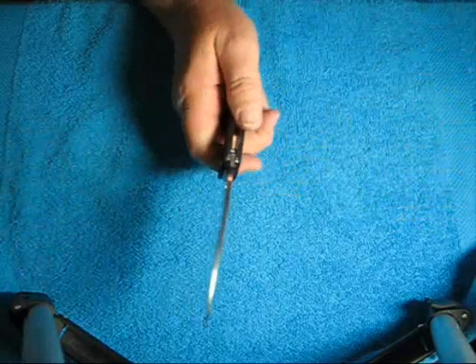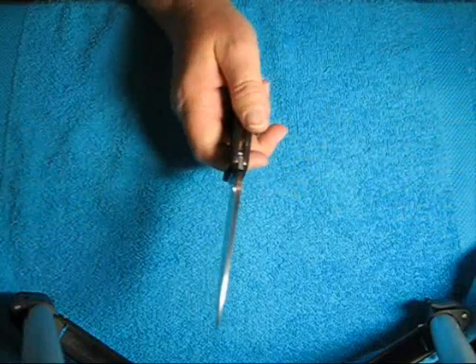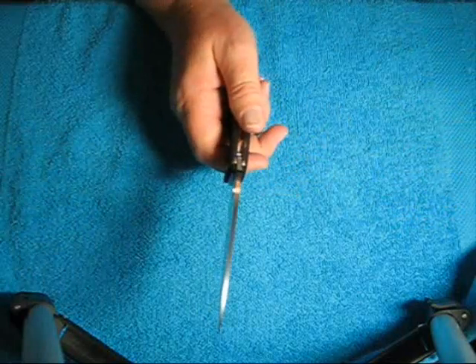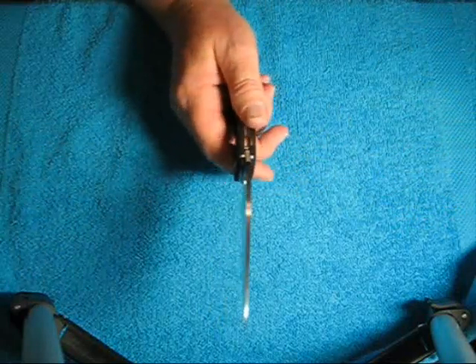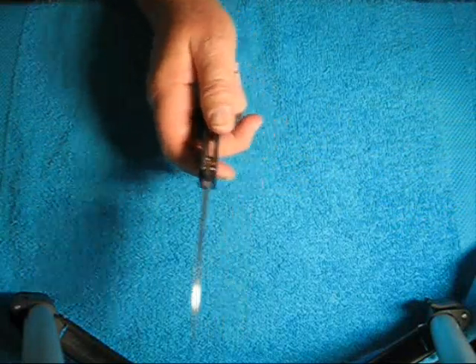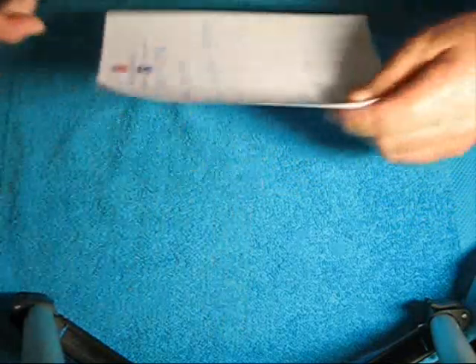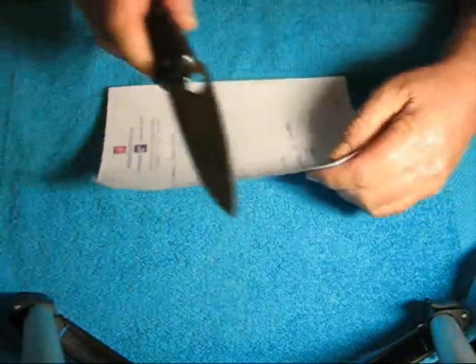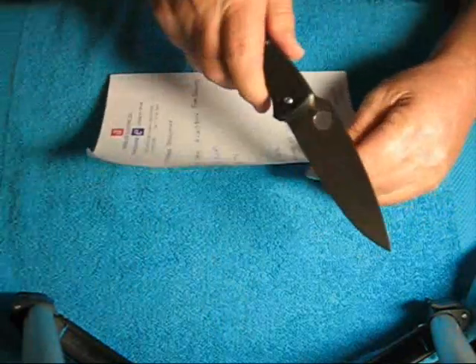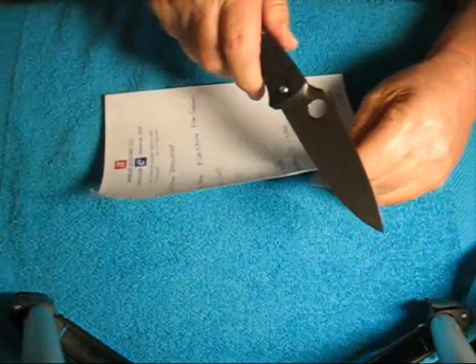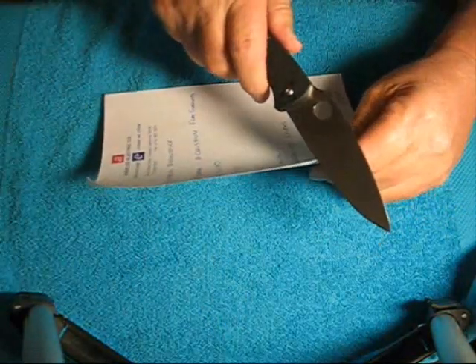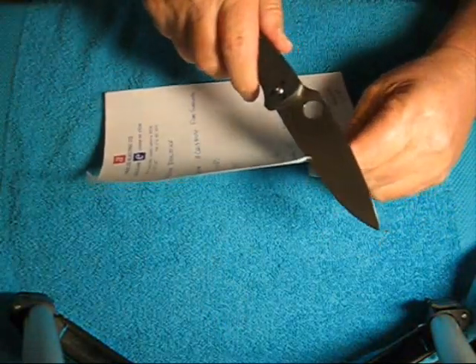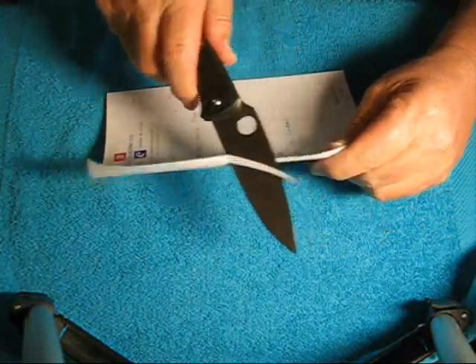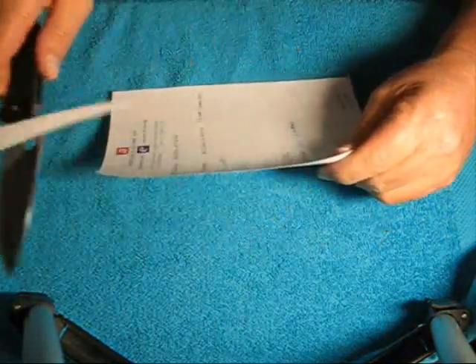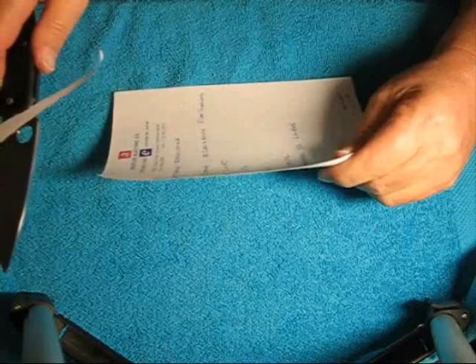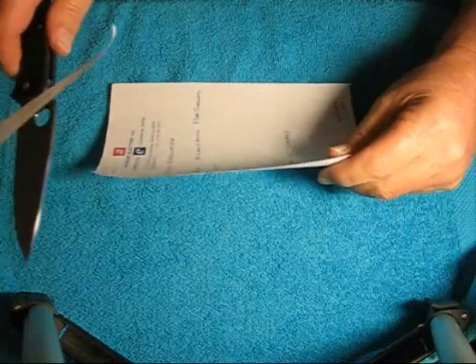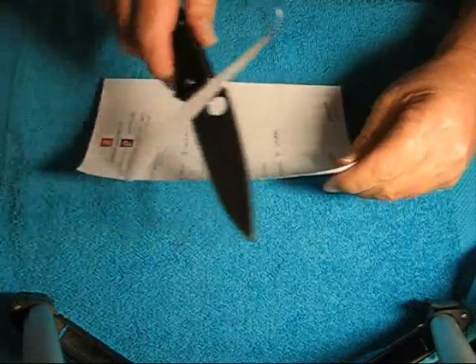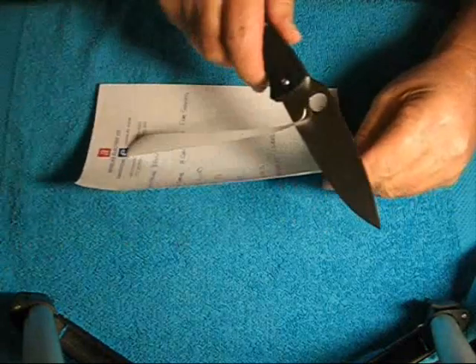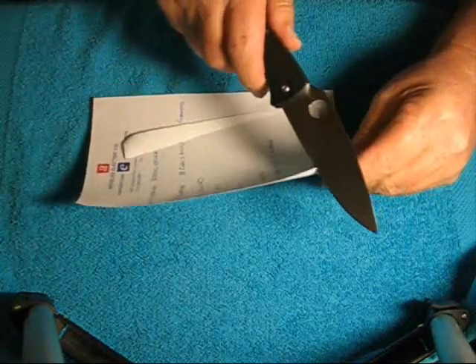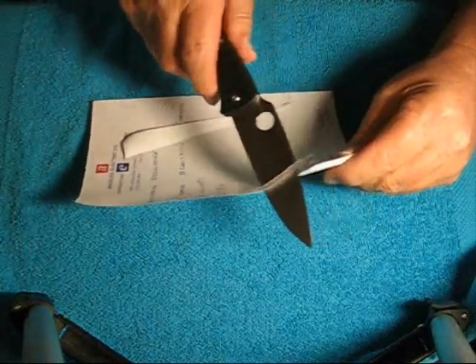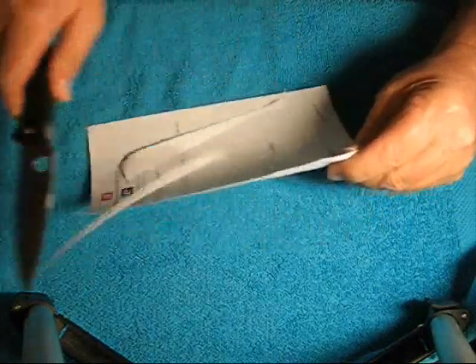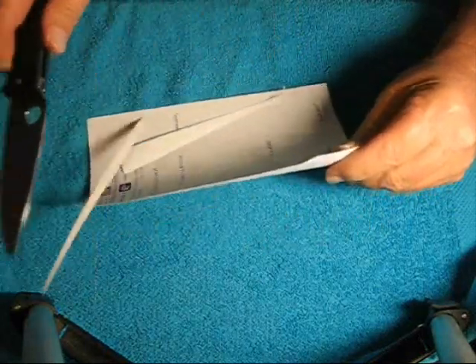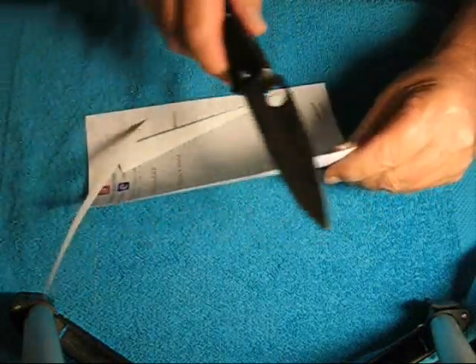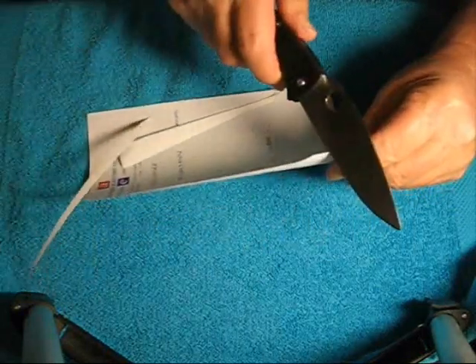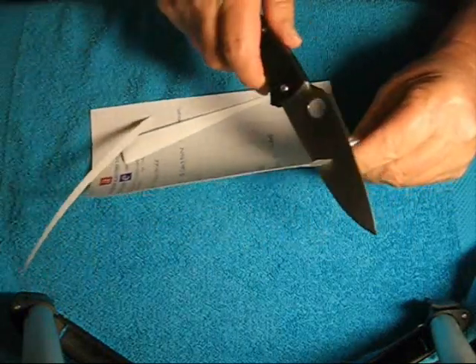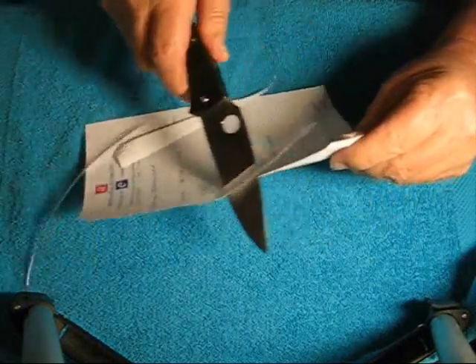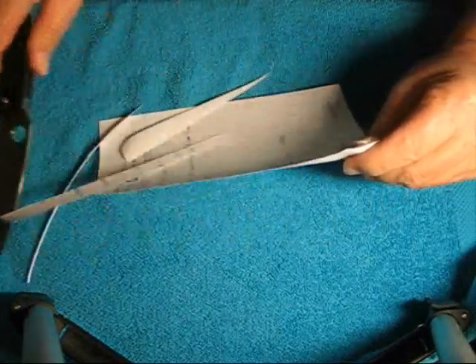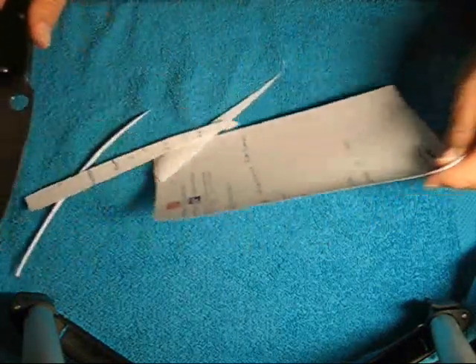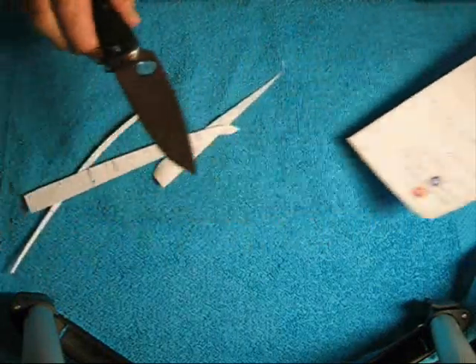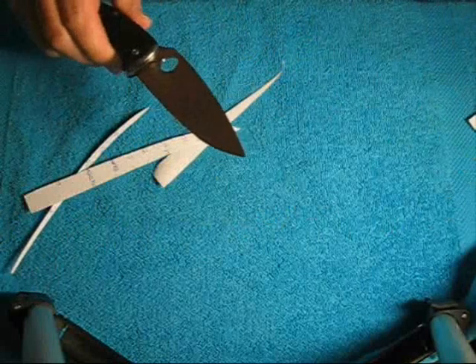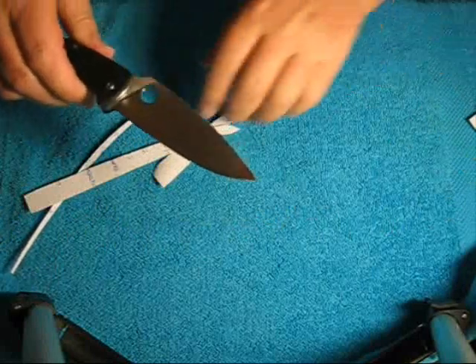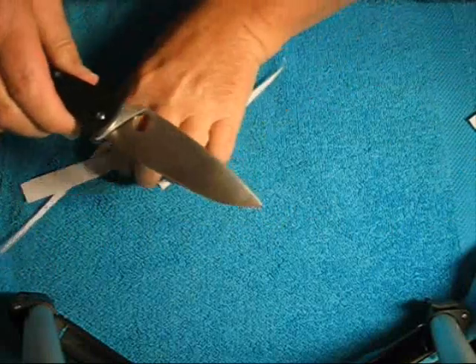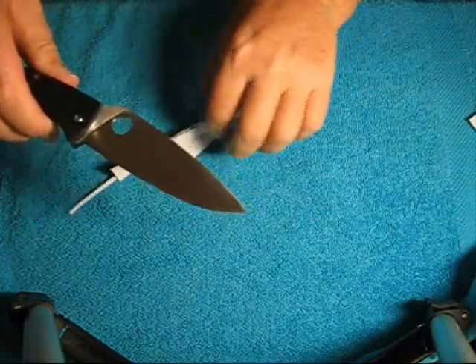I'll show you how sharp this guy is. Woo — no effort. Super, super sharp.